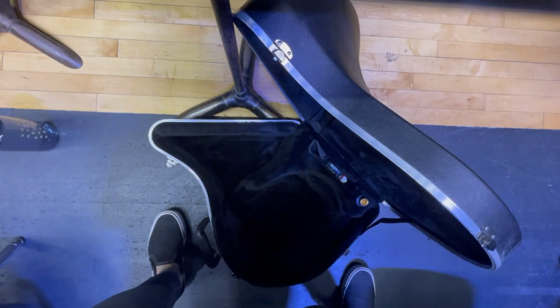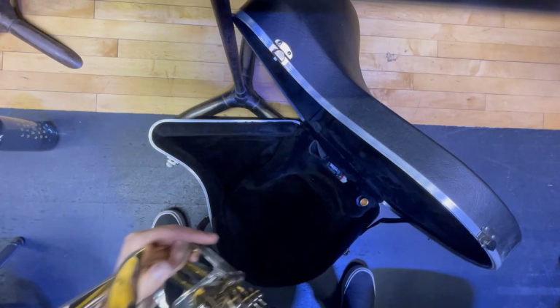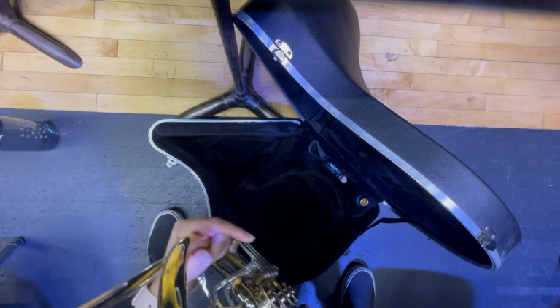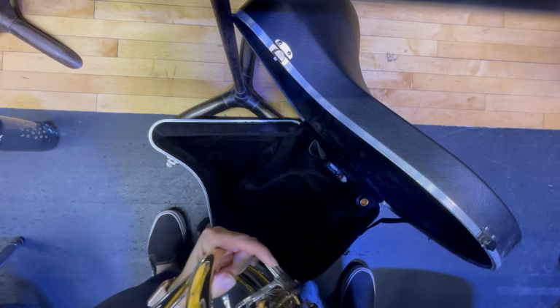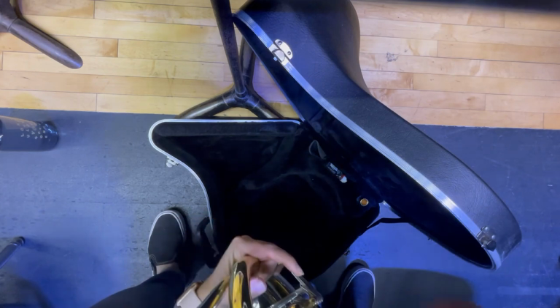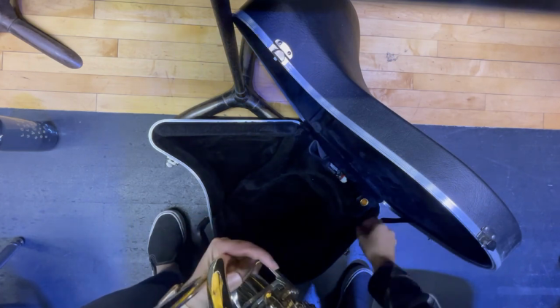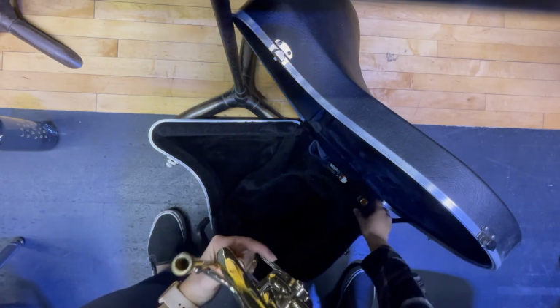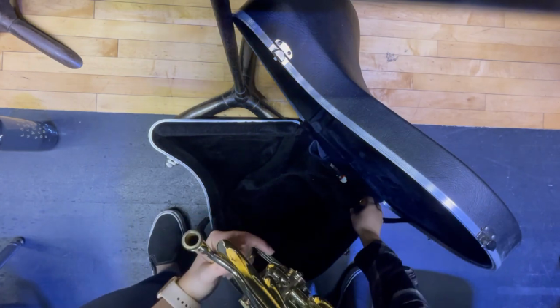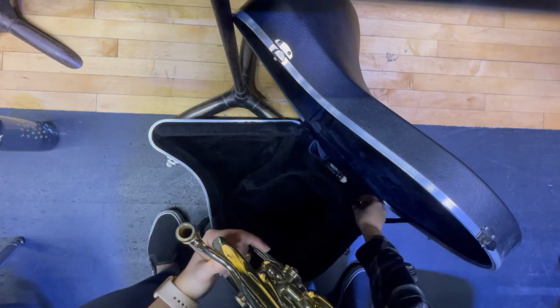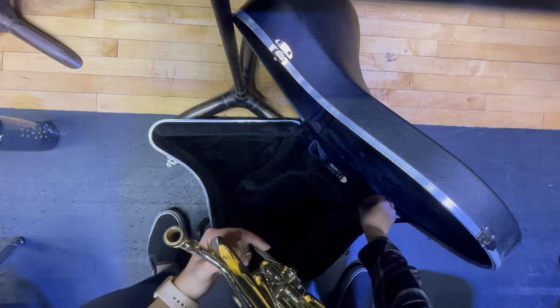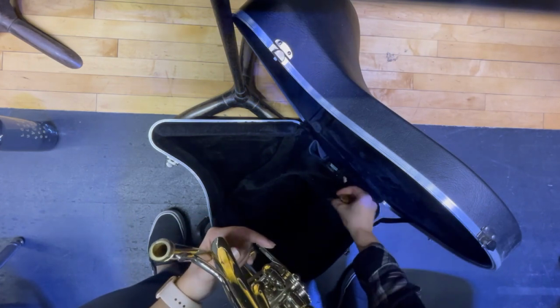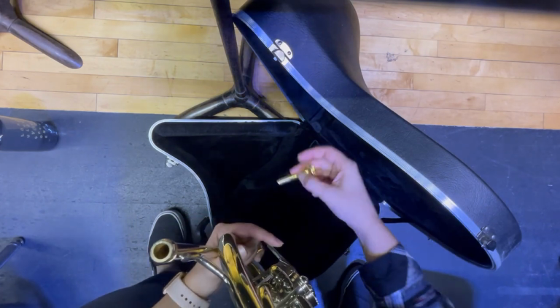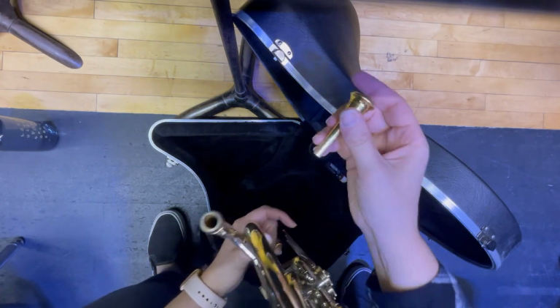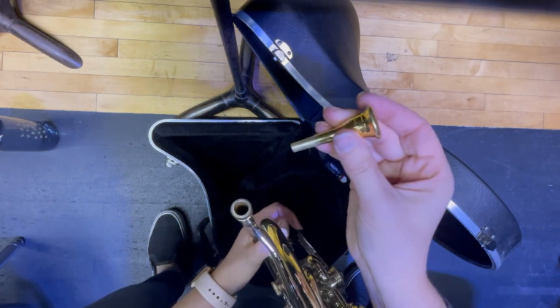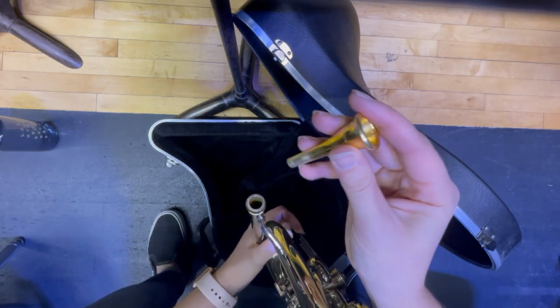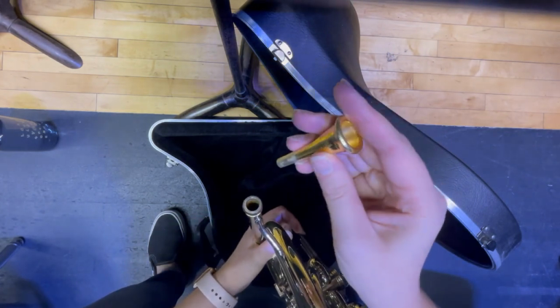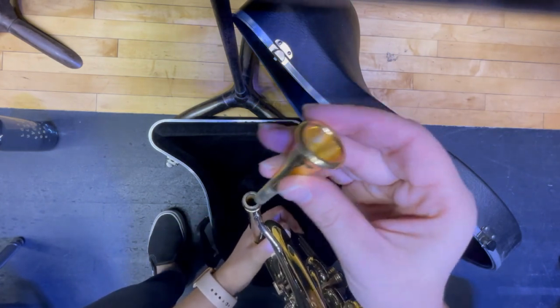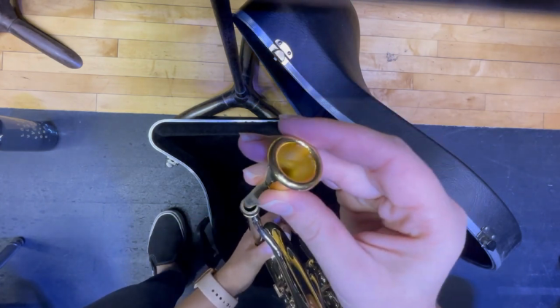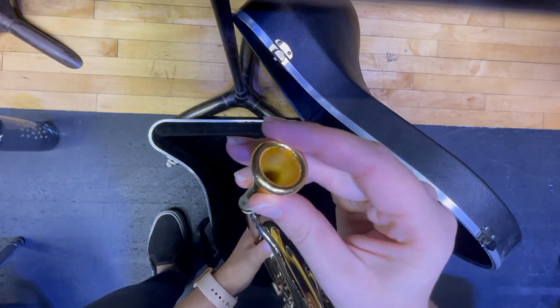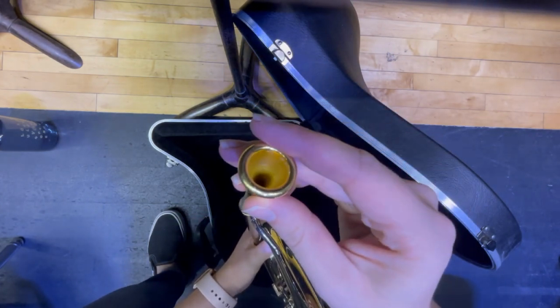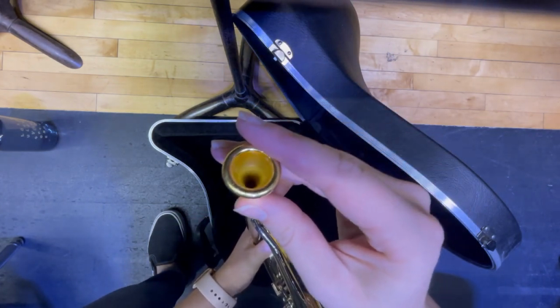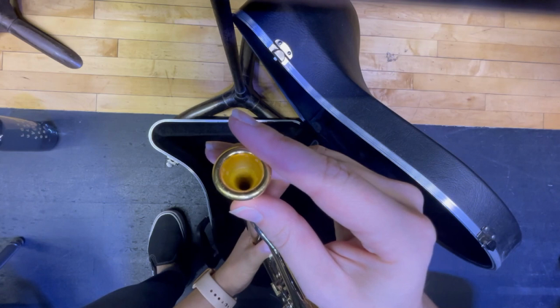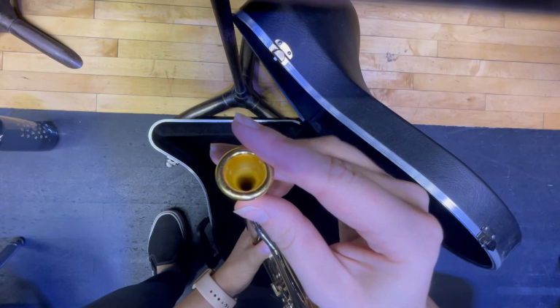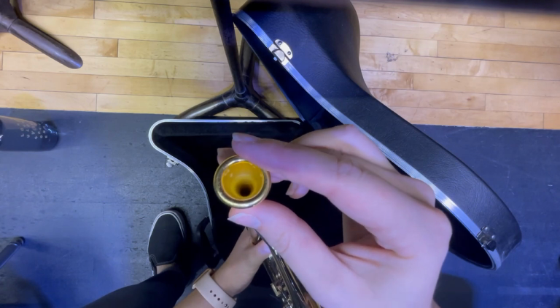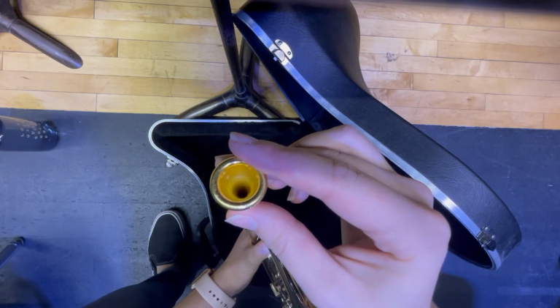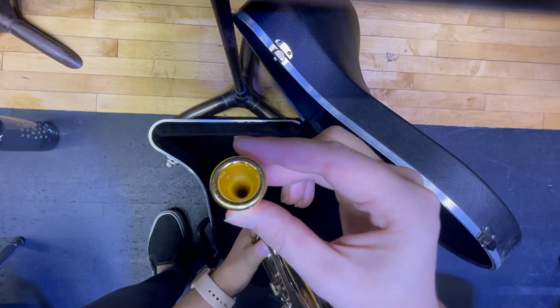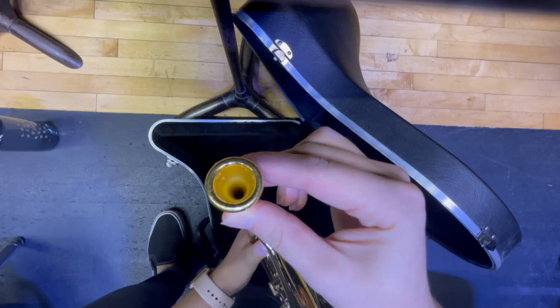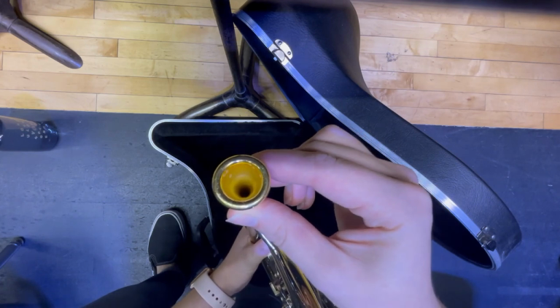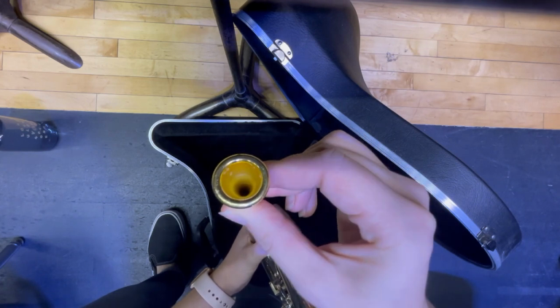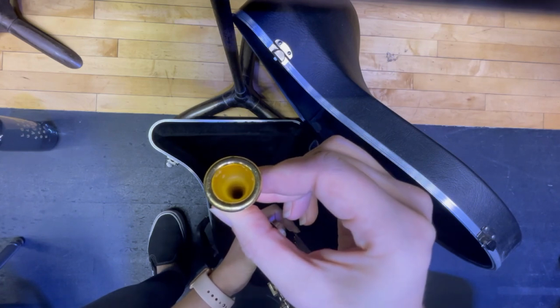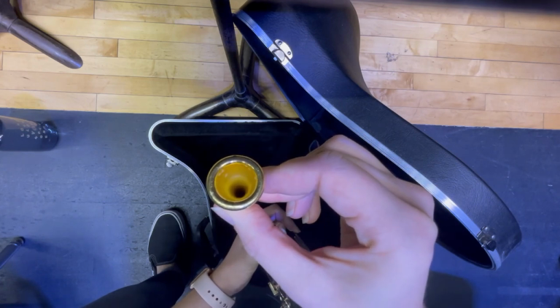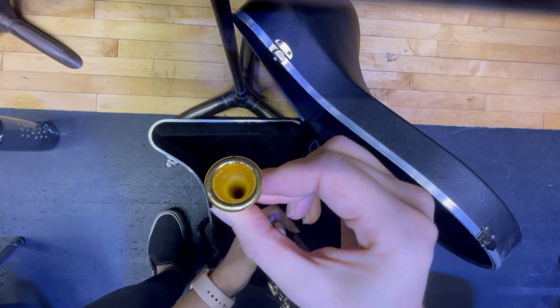Then I'm going to grab my mouthpiece and drop it right into the lead pipe and give it a quarter turn.